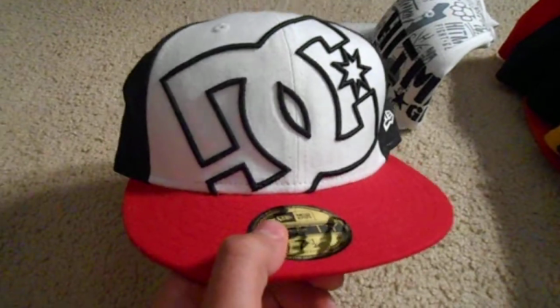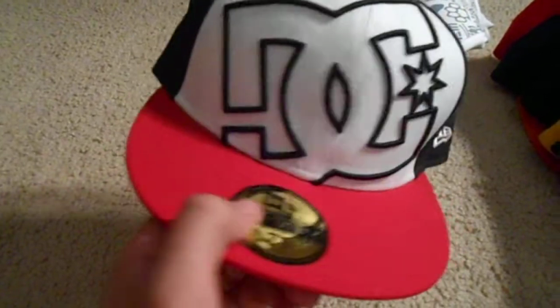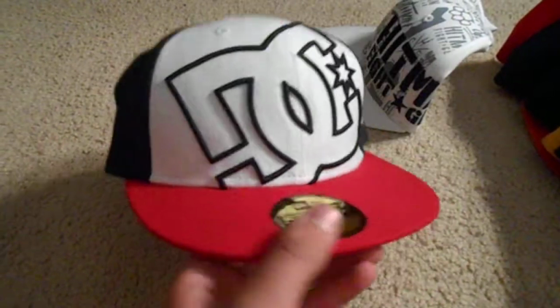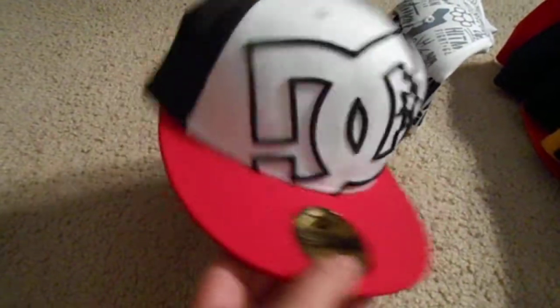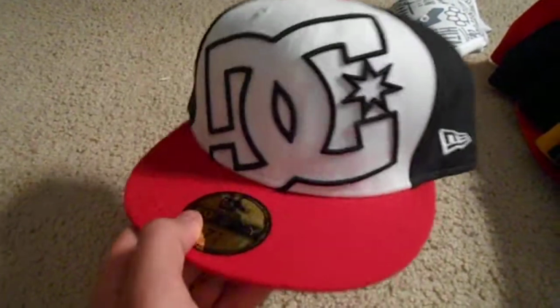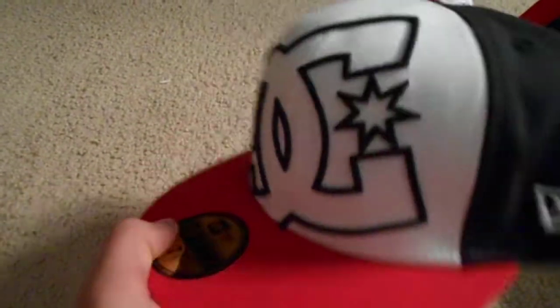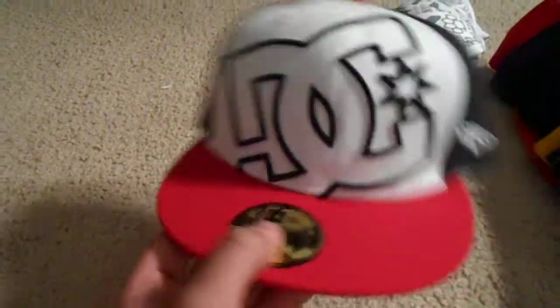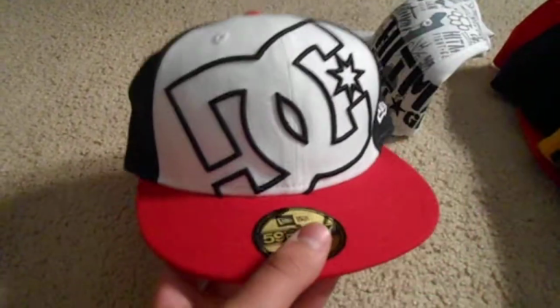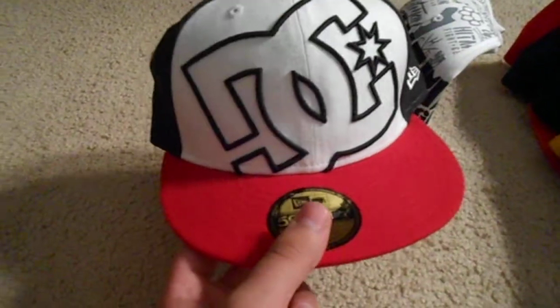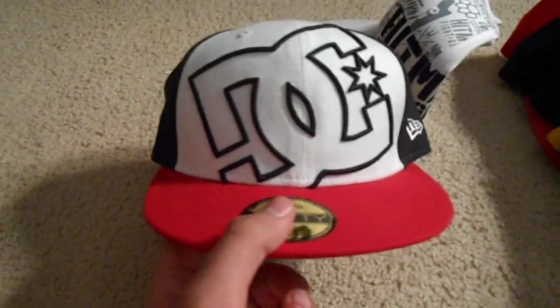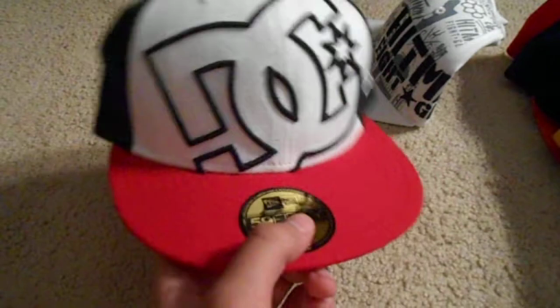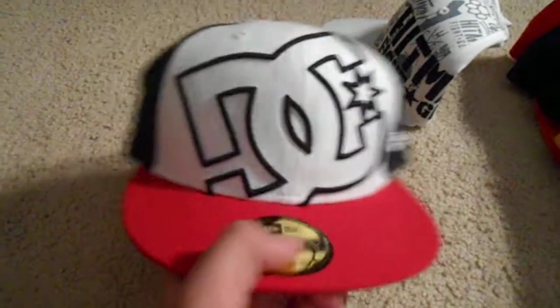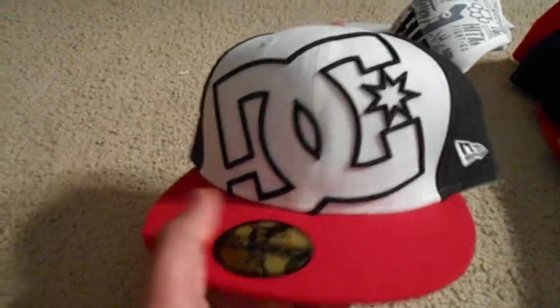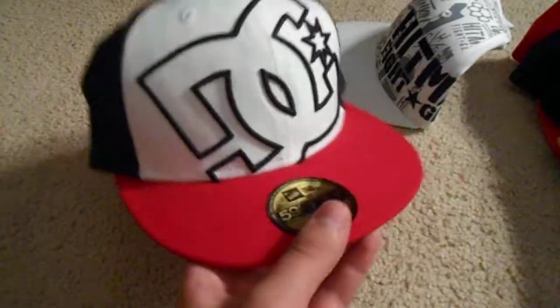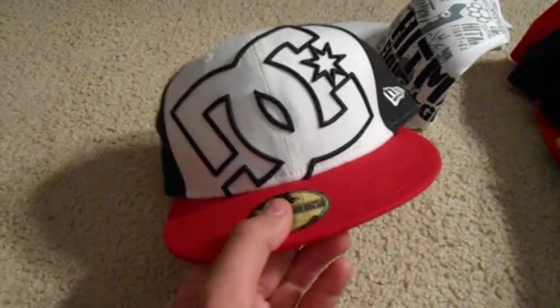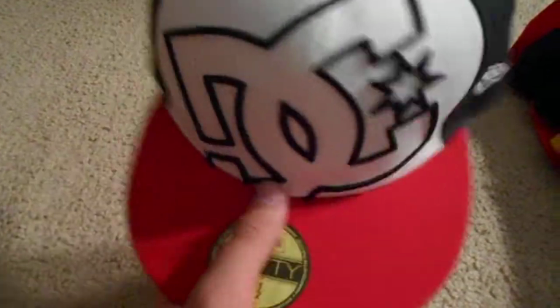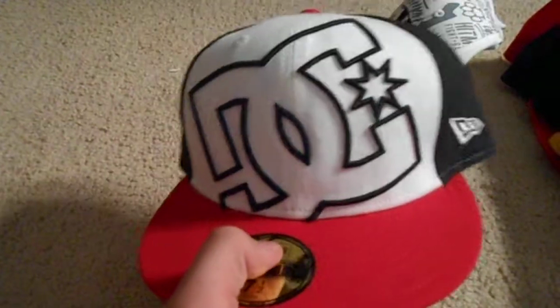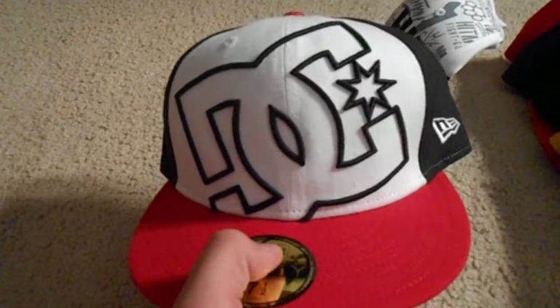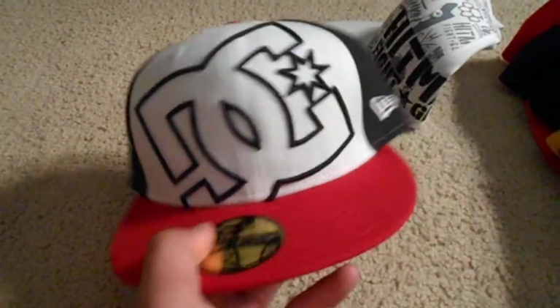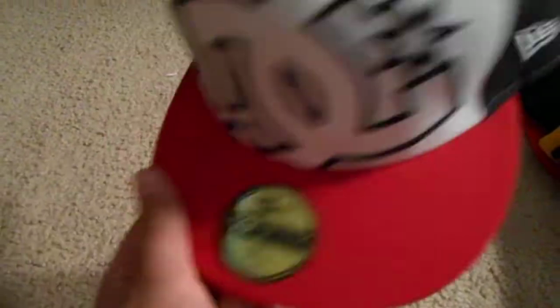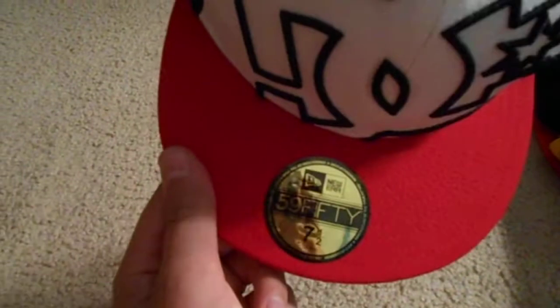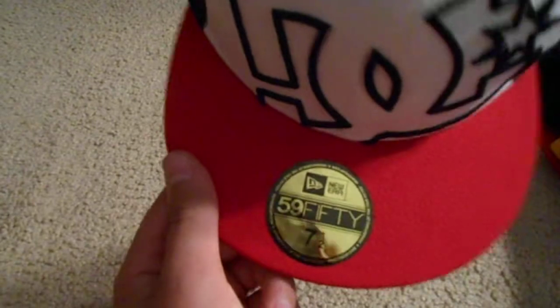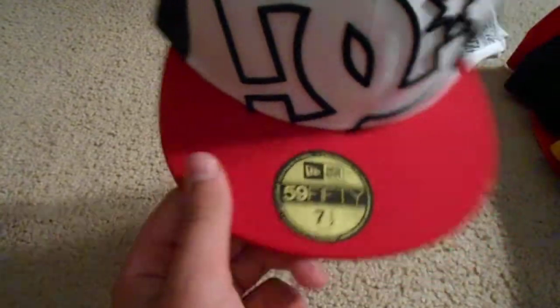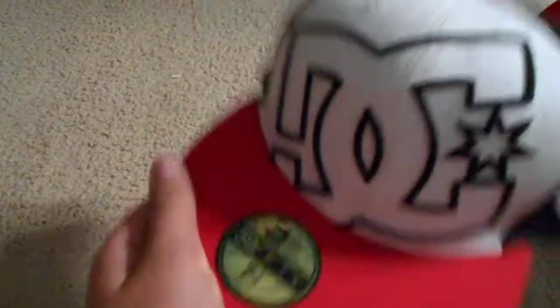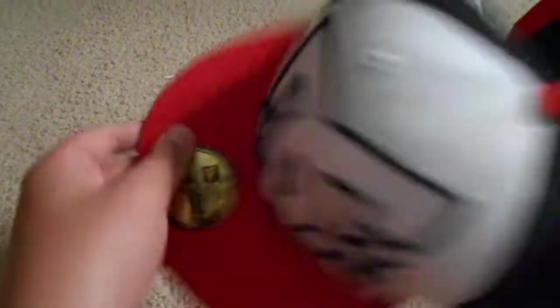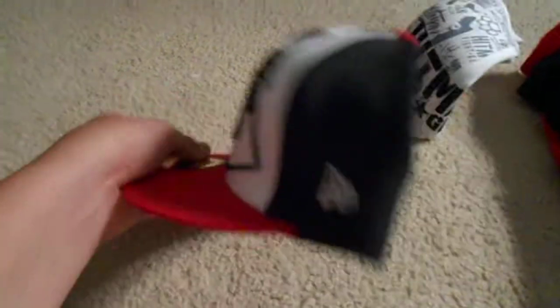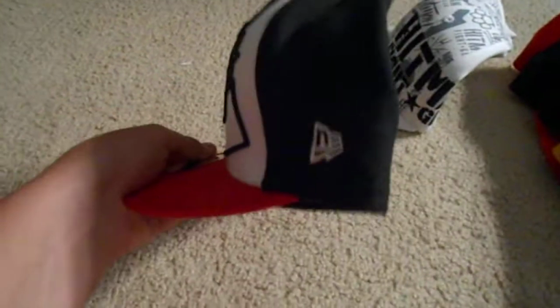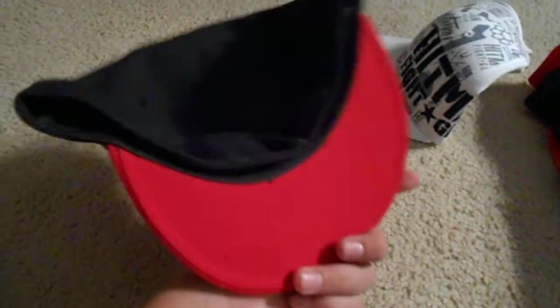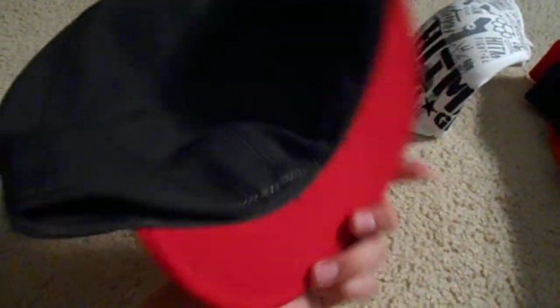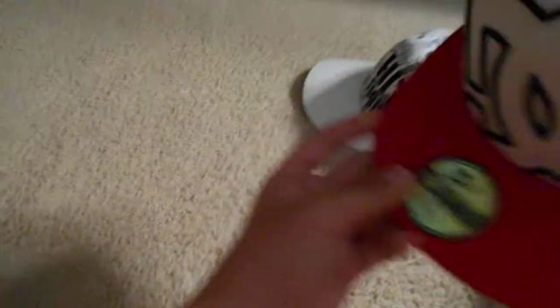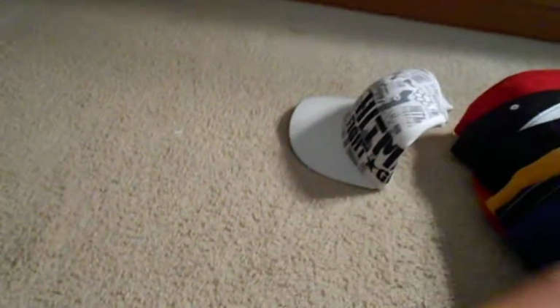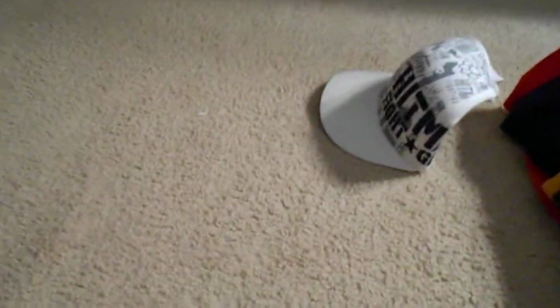Then I have this red, white, and black DC hat. Used to be into DC, not really too much anymore, but still a nice hat. You can see it's got the oversized DC logo, size seven and a half, made by New Era.